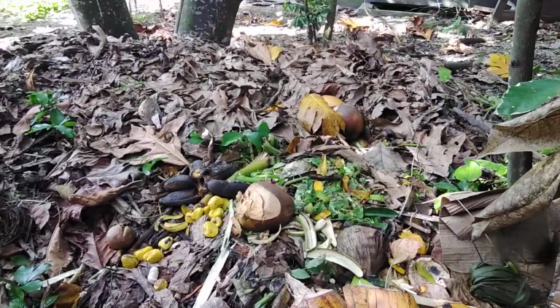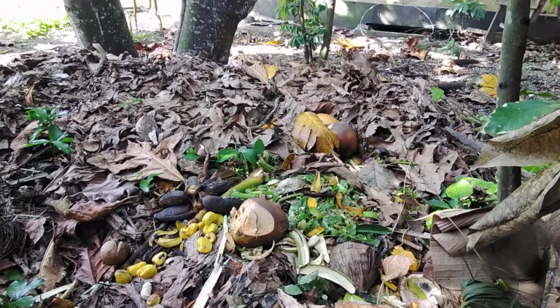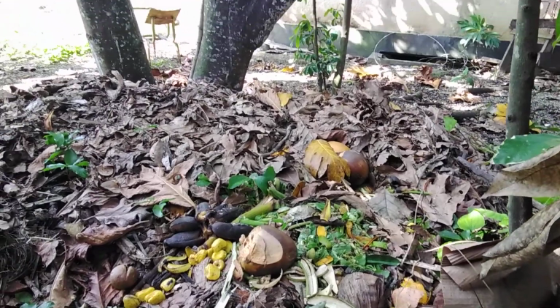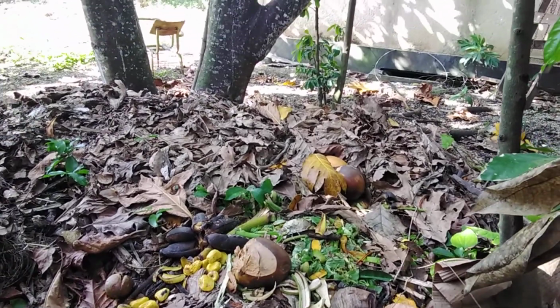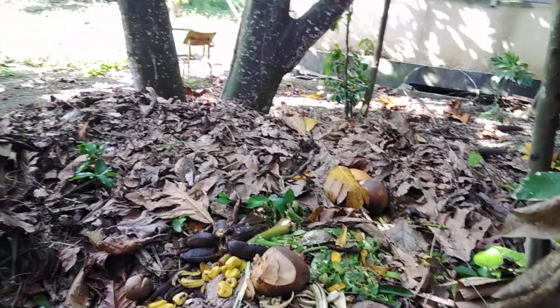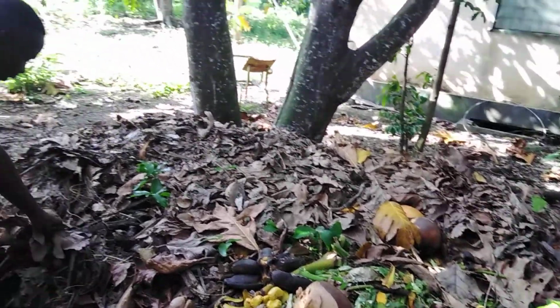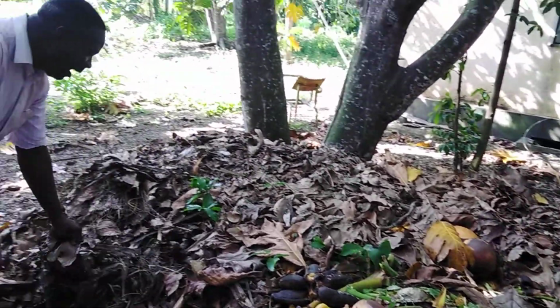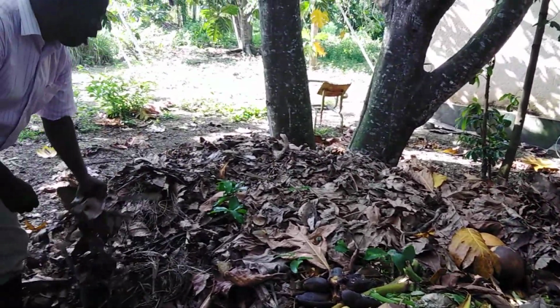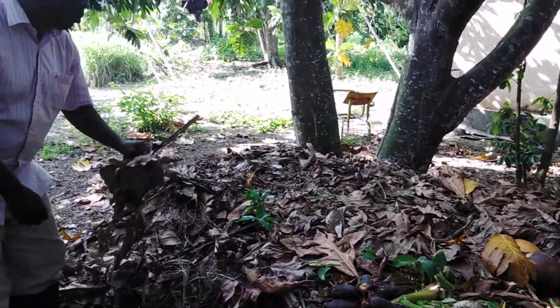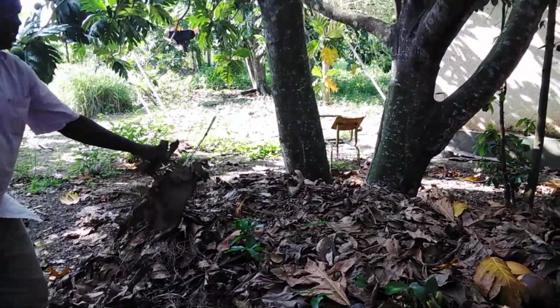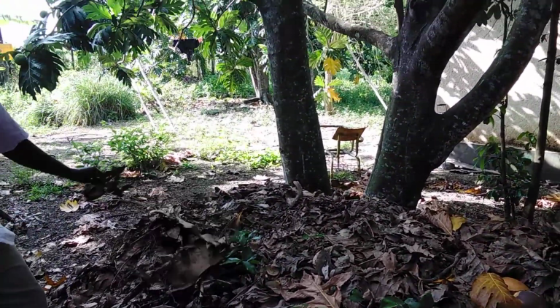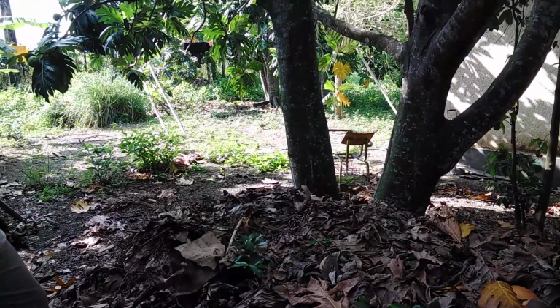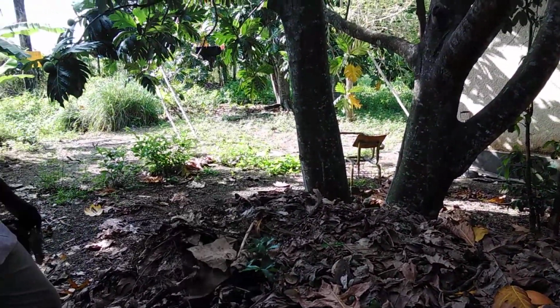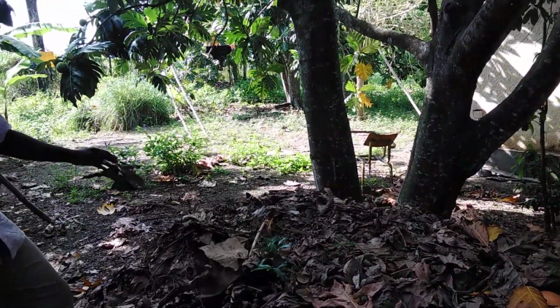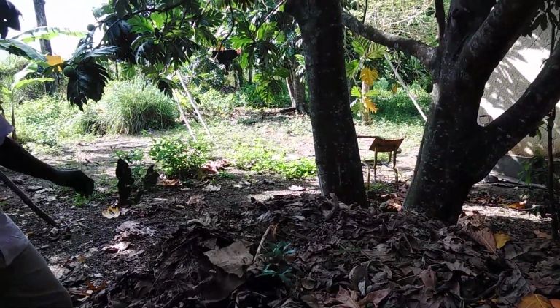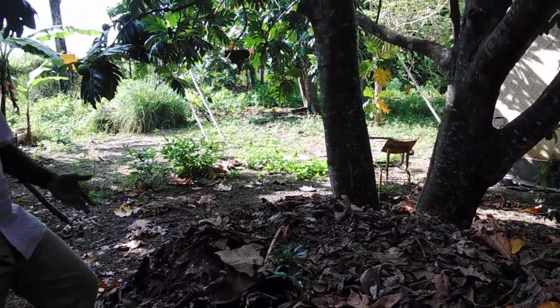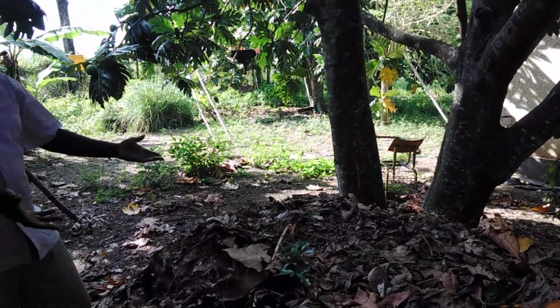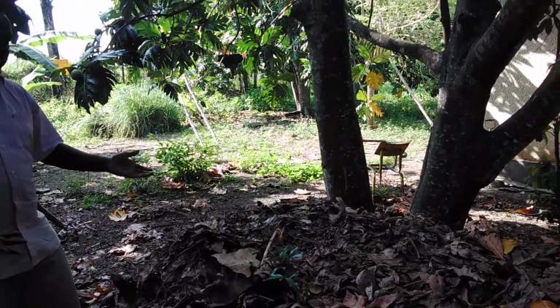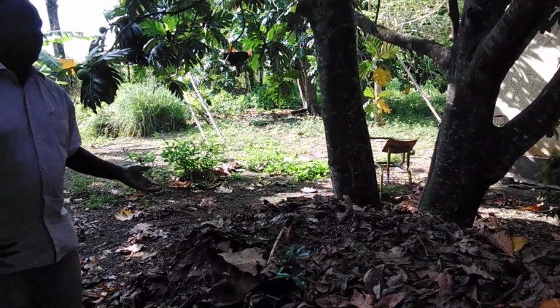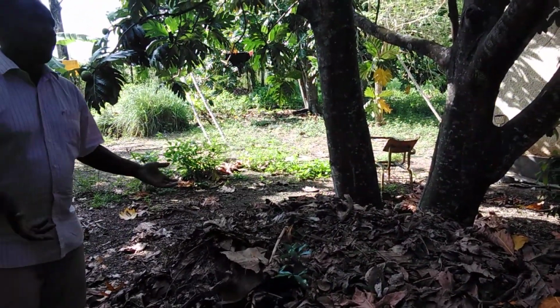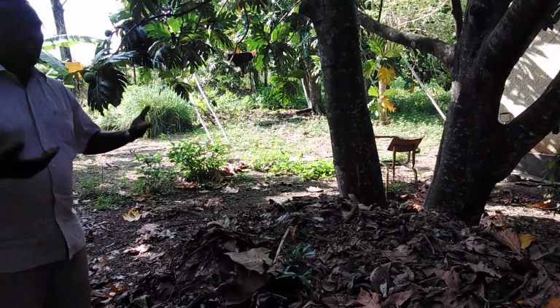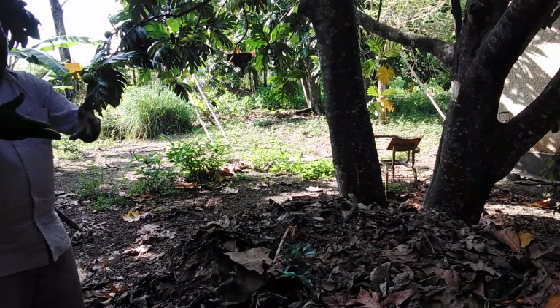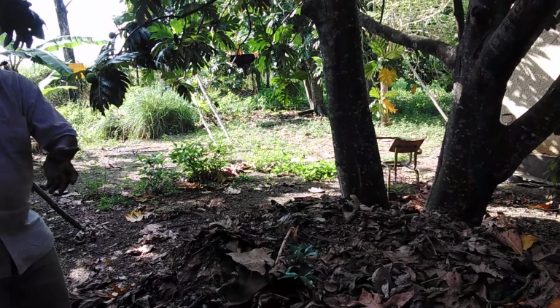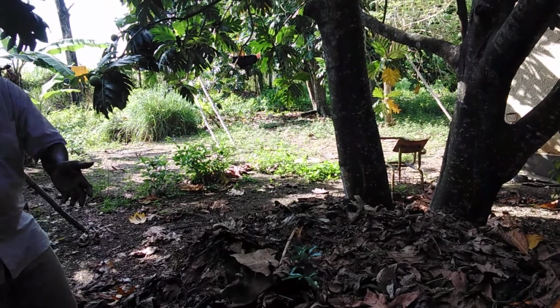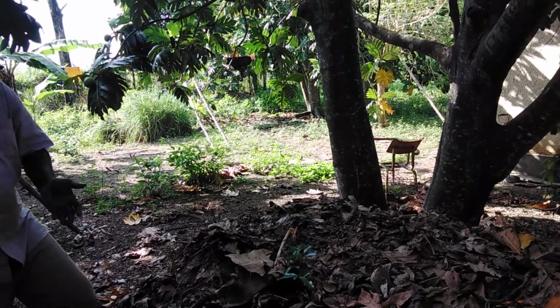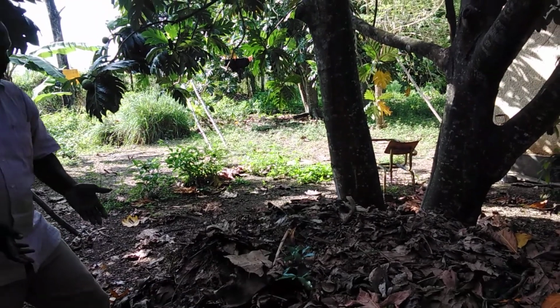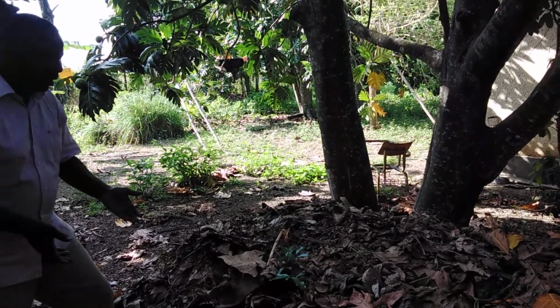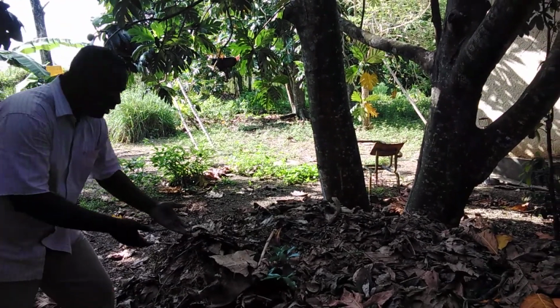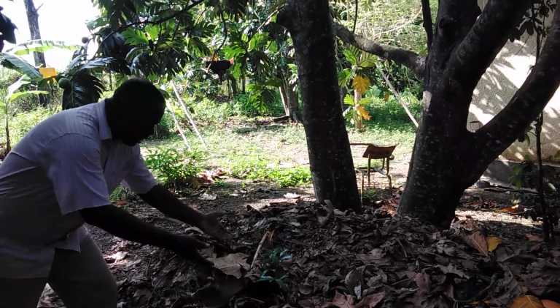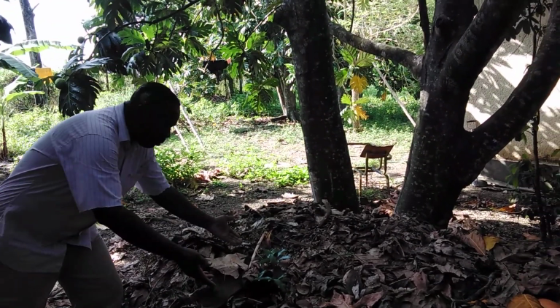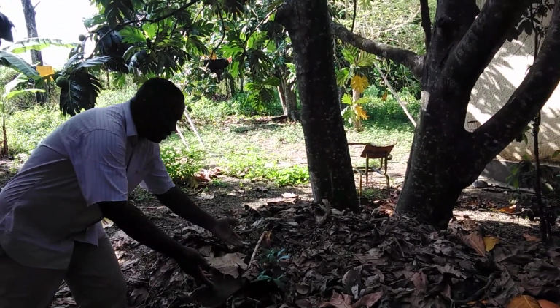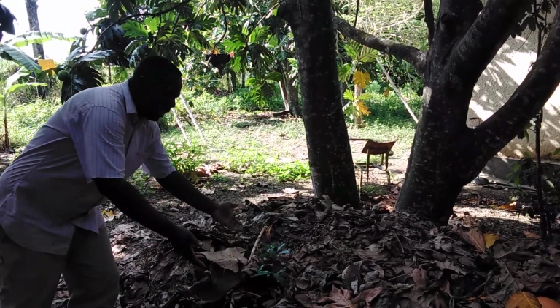What I get from my compost heap is organic soil. I don't have to buy soil.